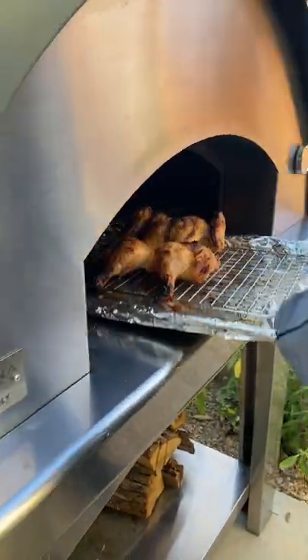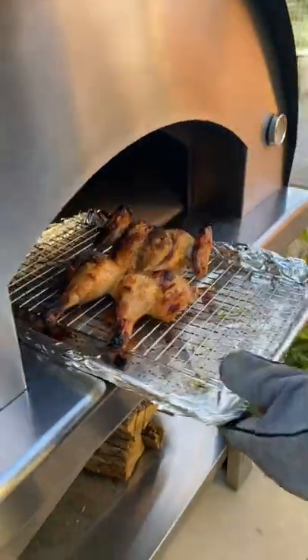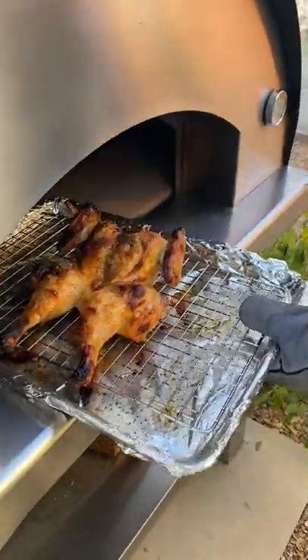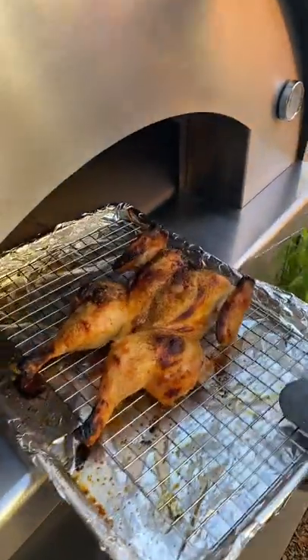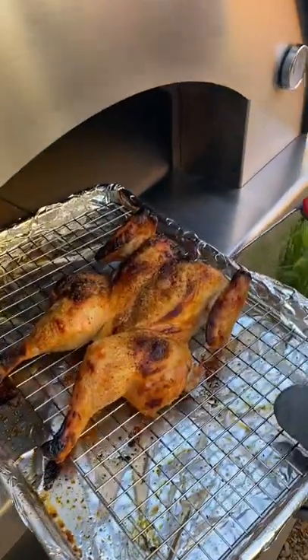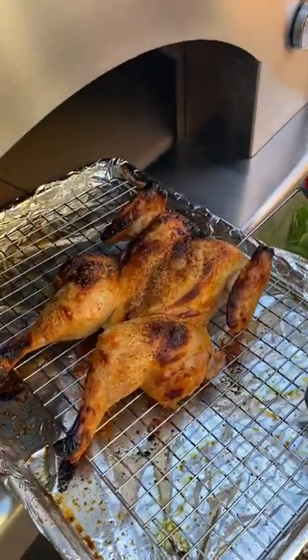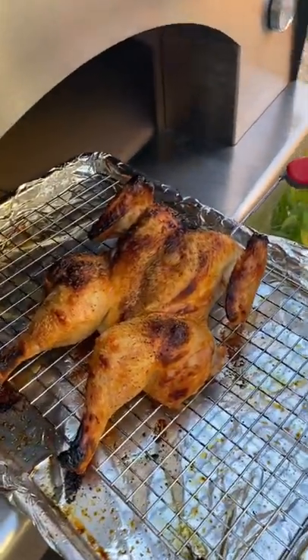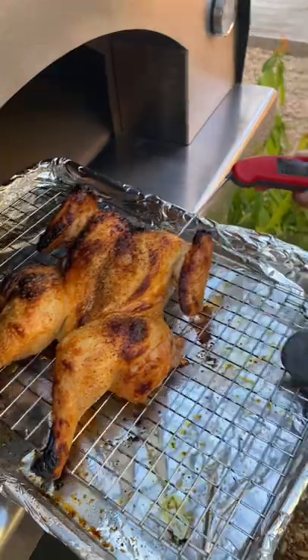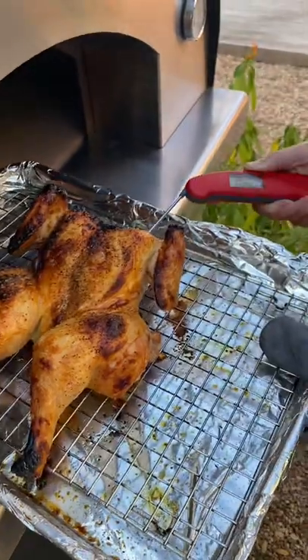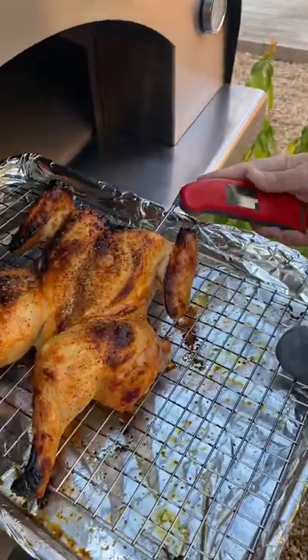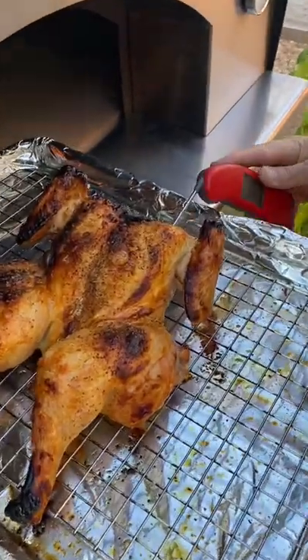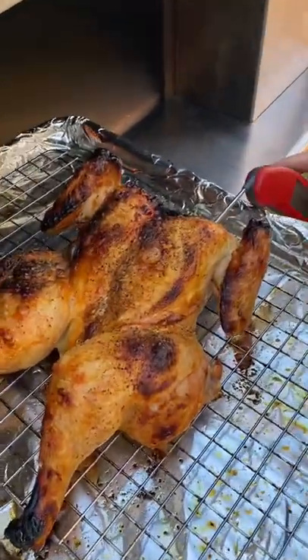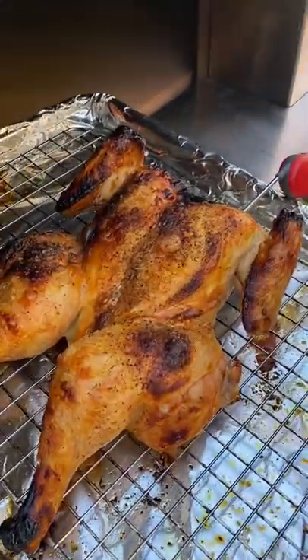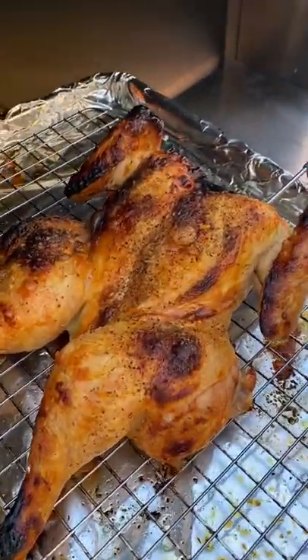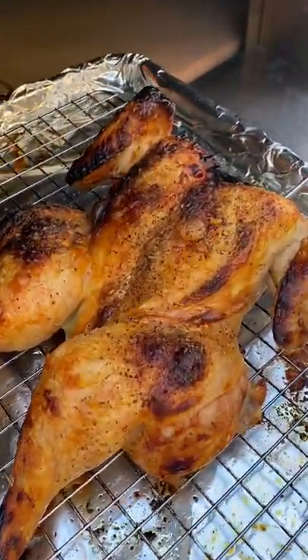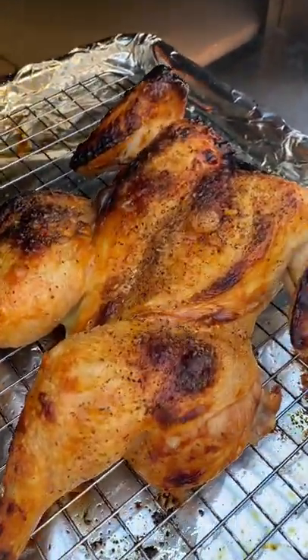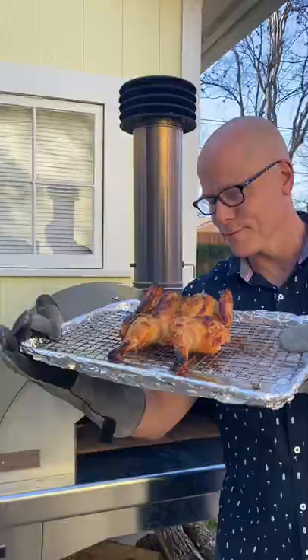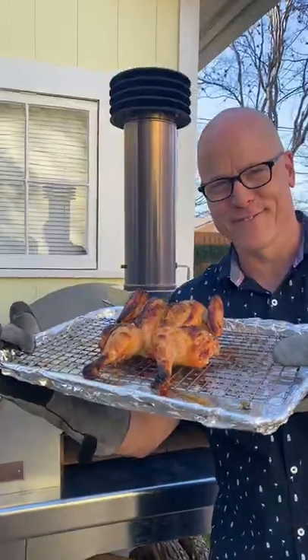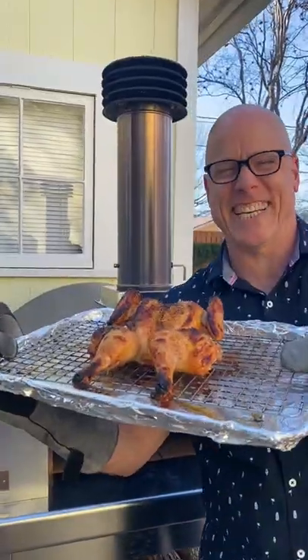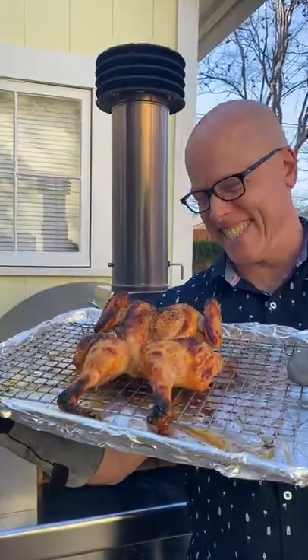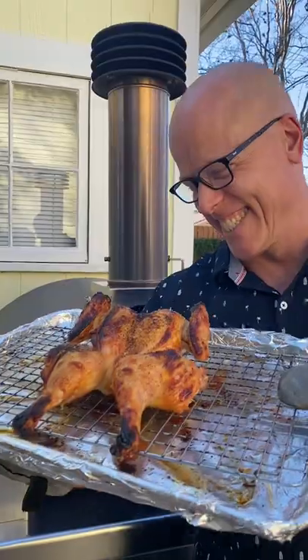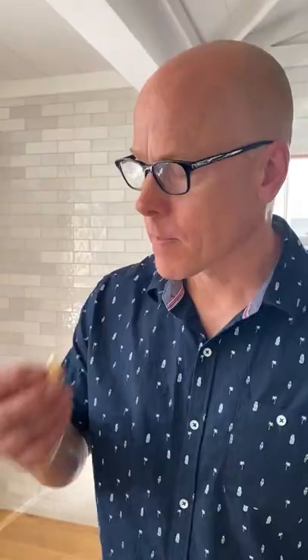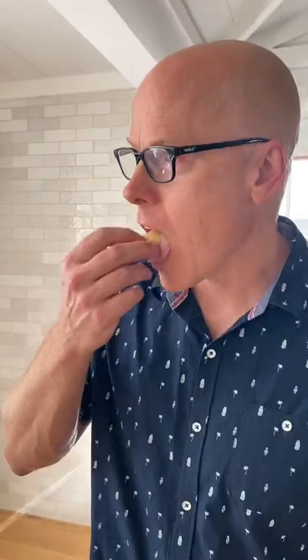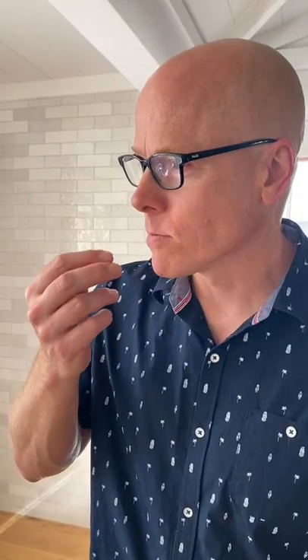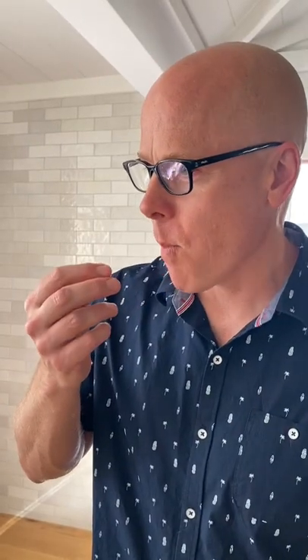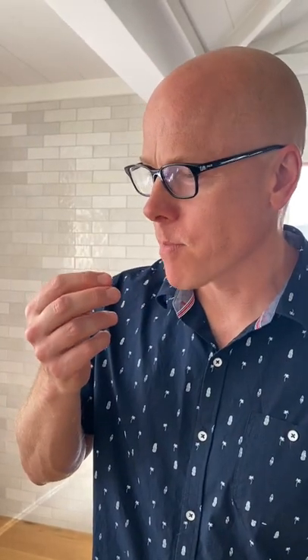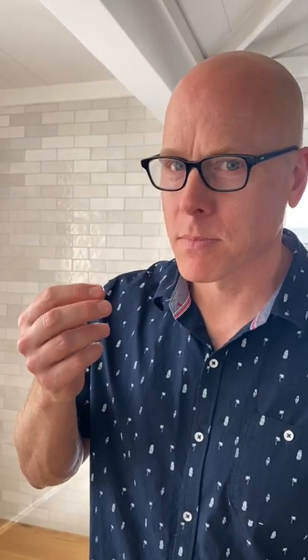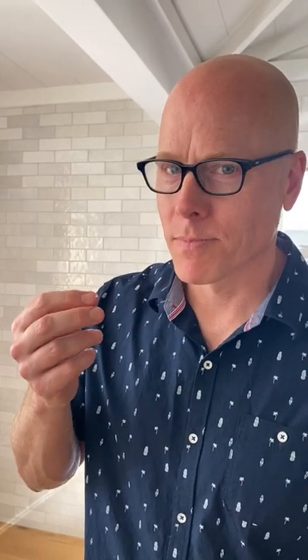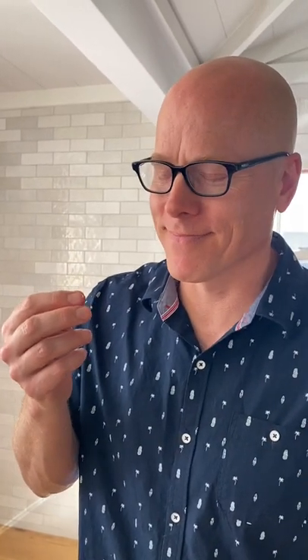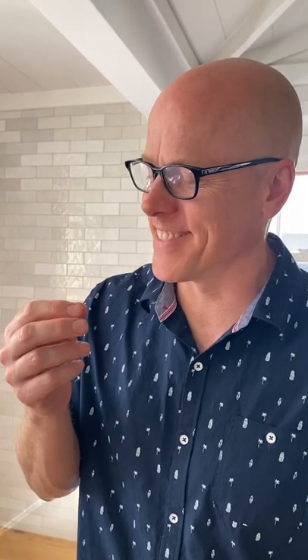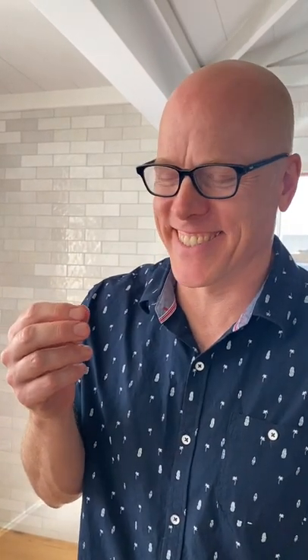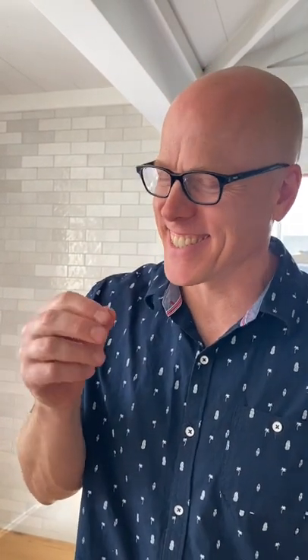Remove the chicken when the thickest part of the breast reaches 150 degrees and the thighs are at least 170. And there you have it, an easy, fast, and ultimately delicious roast spatchcock chicken. So, what should I cook next?